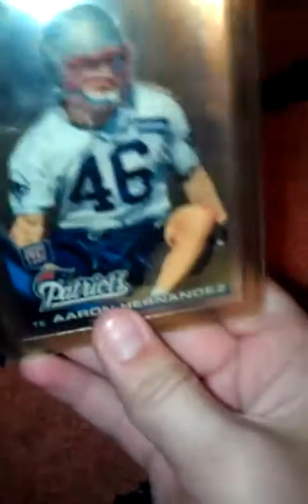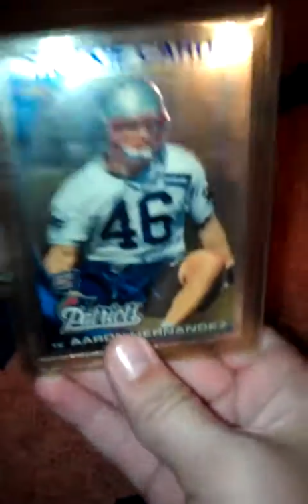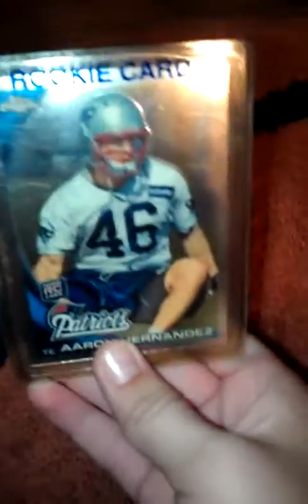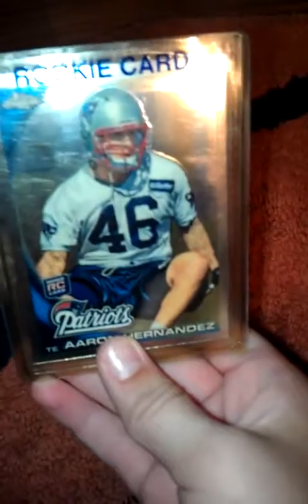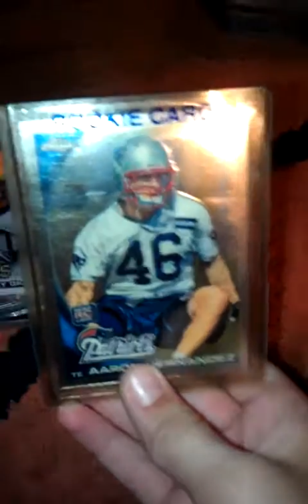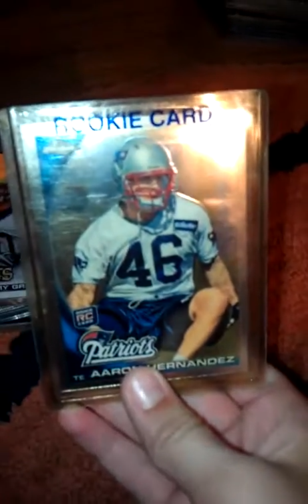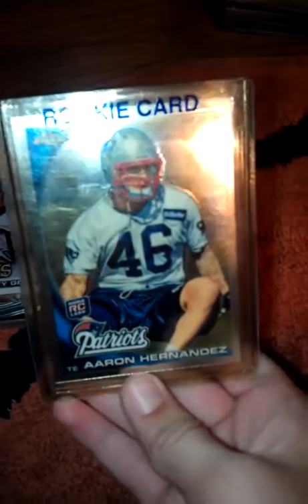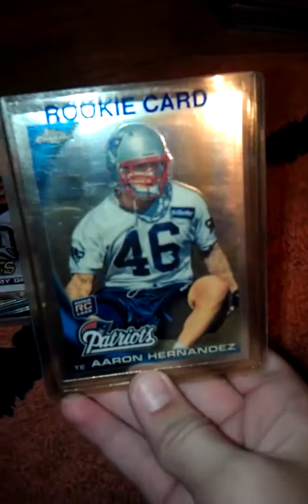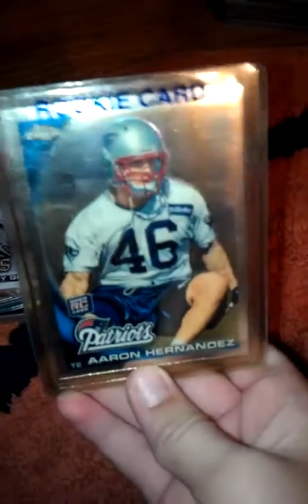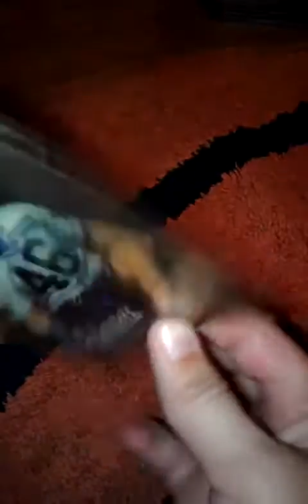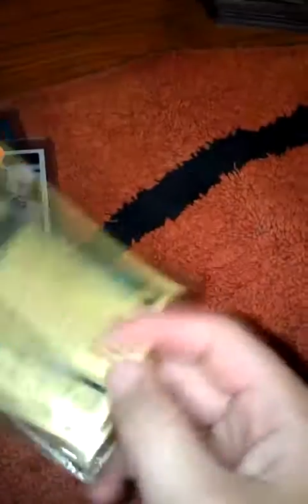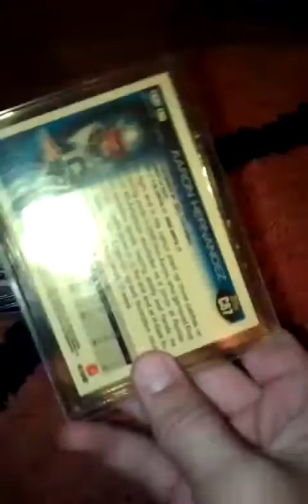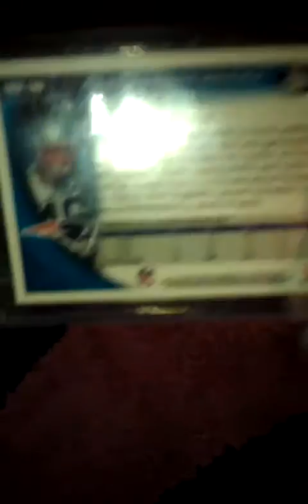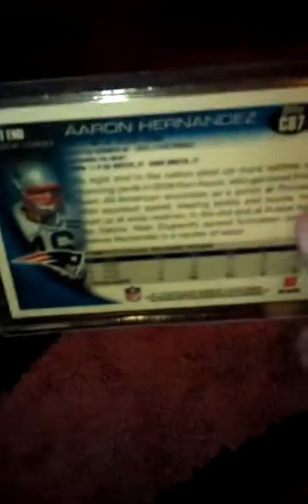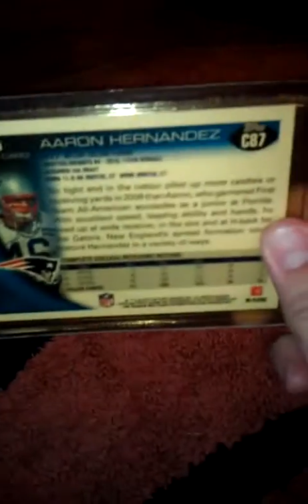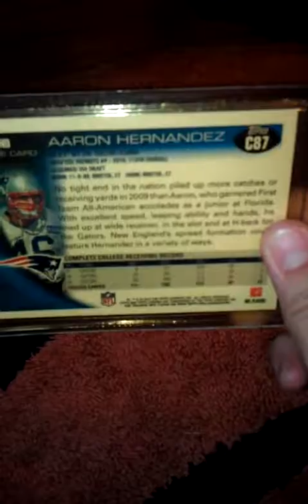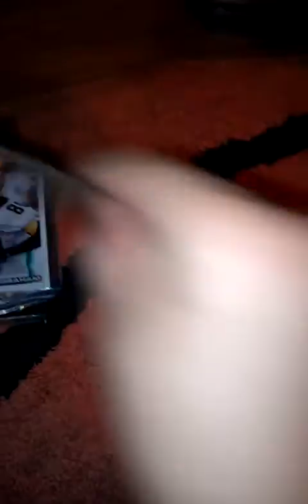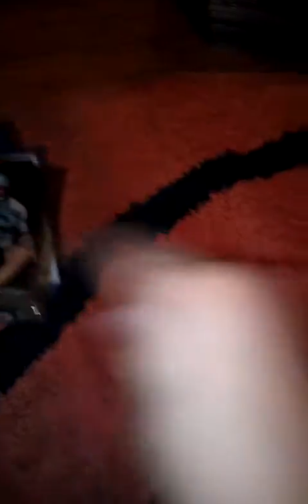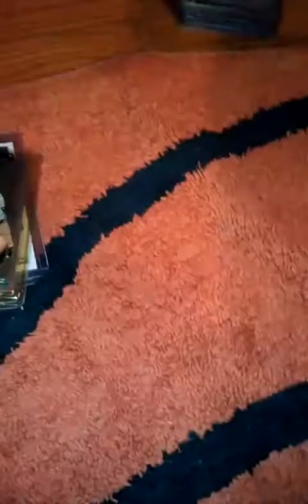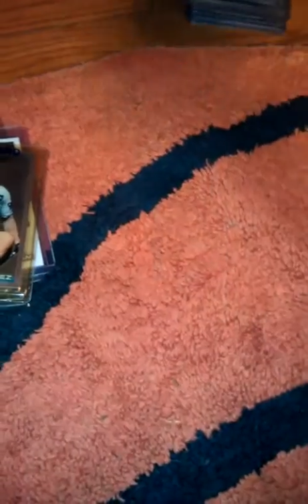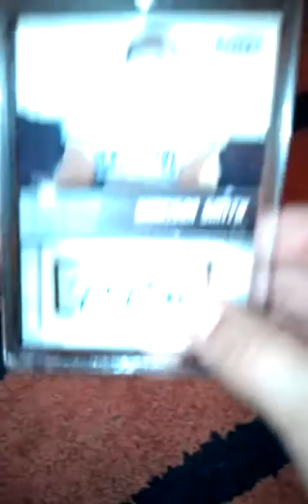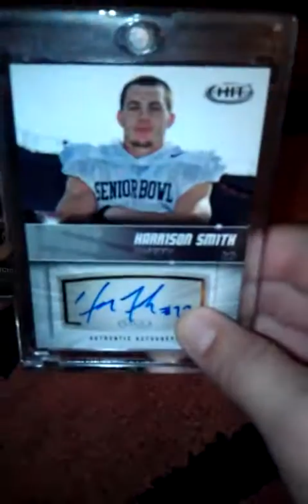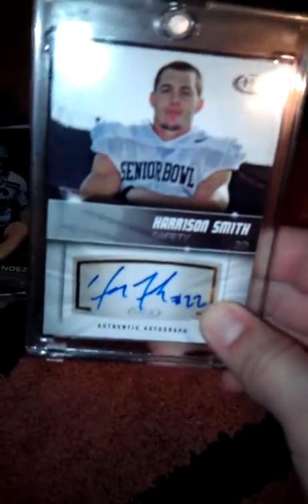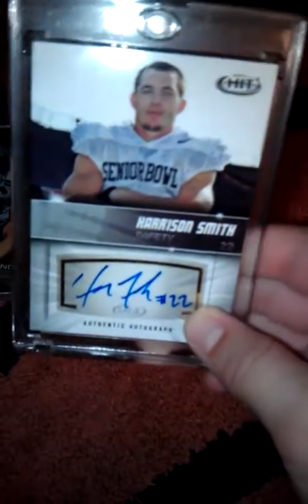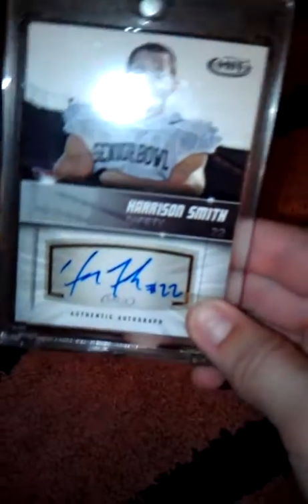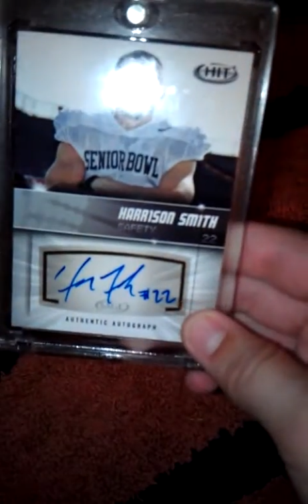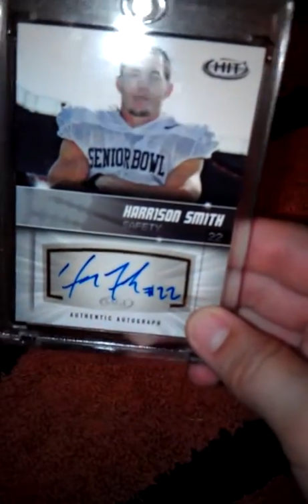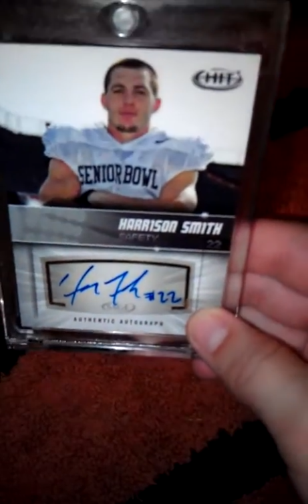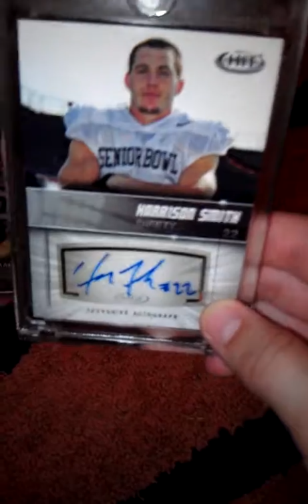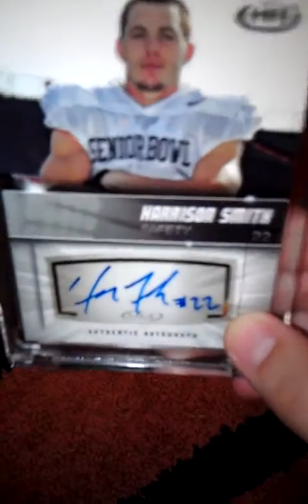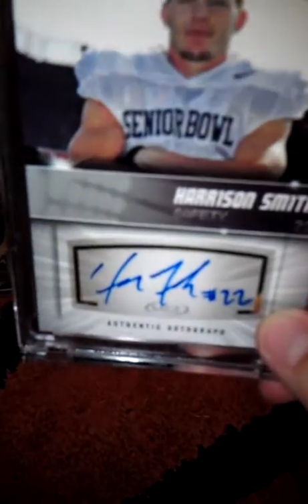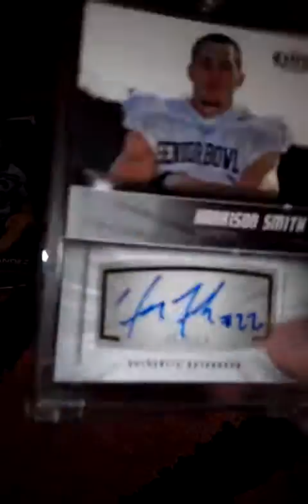Aaron Hernandez Topps Chrome rookie card. And a Harrison Smith rookie auto - auto right there.